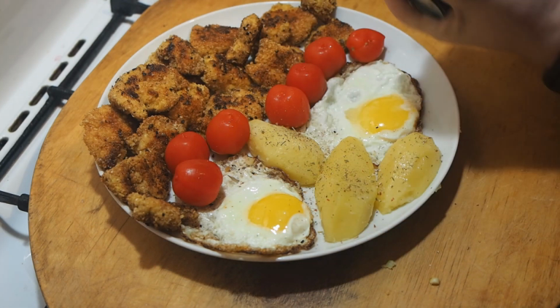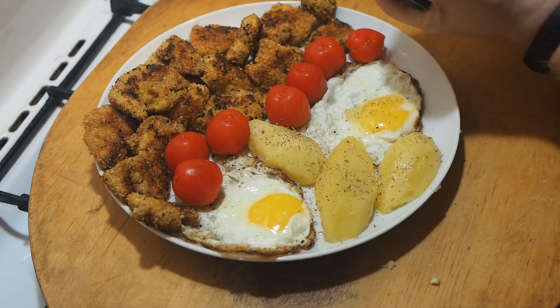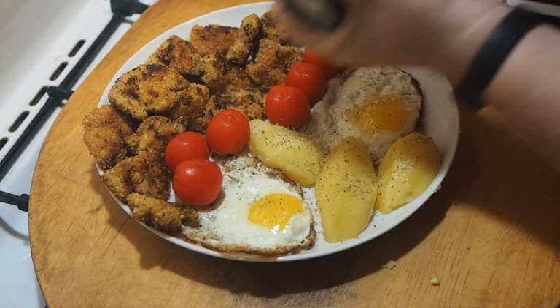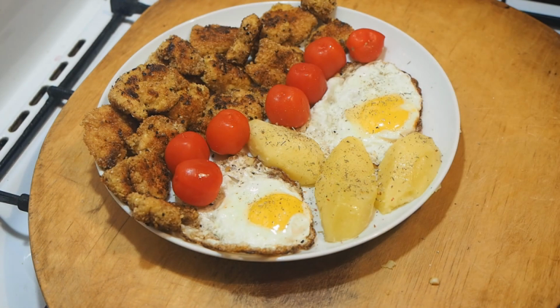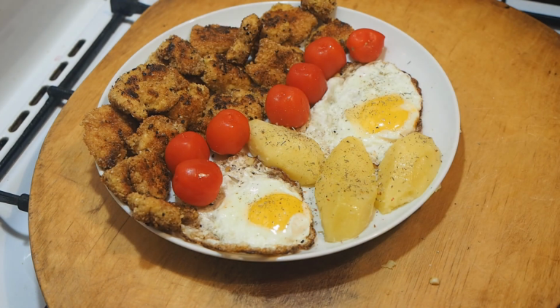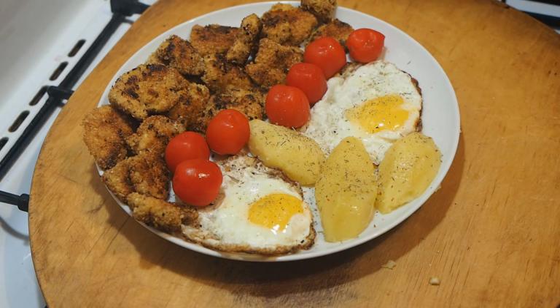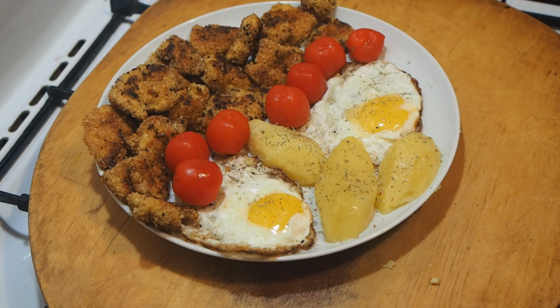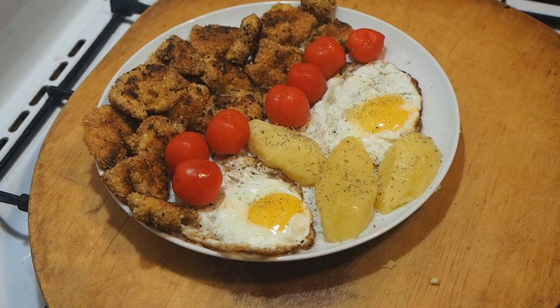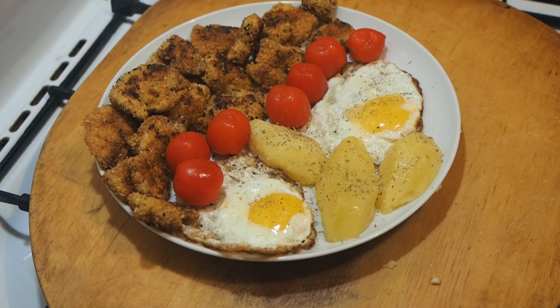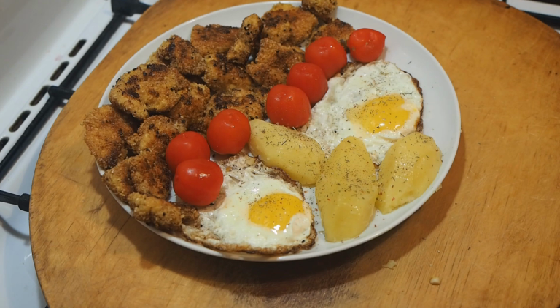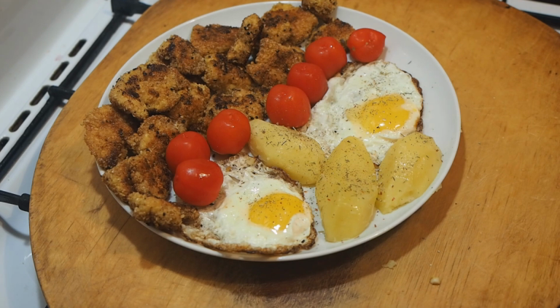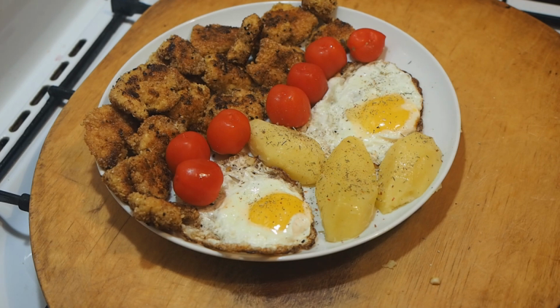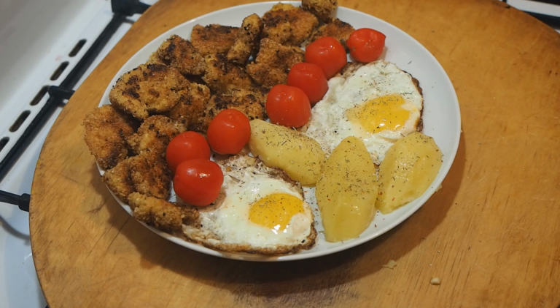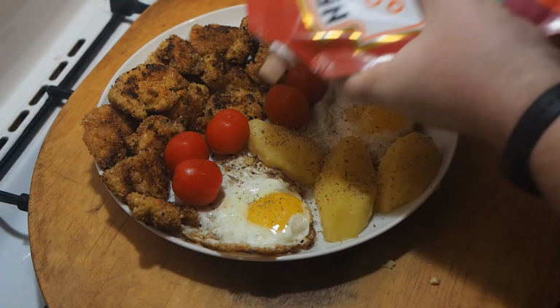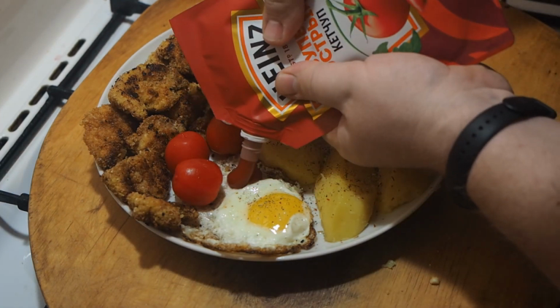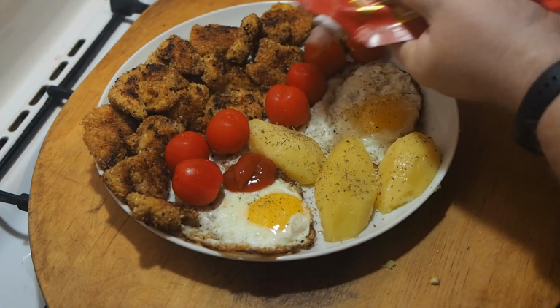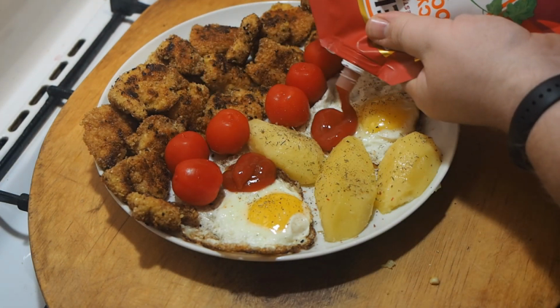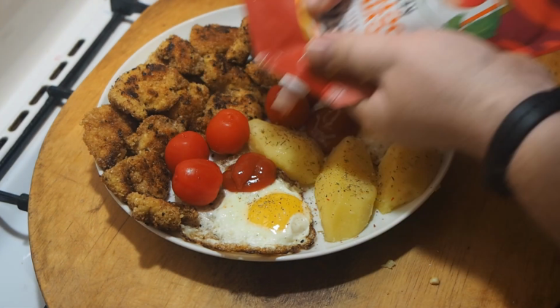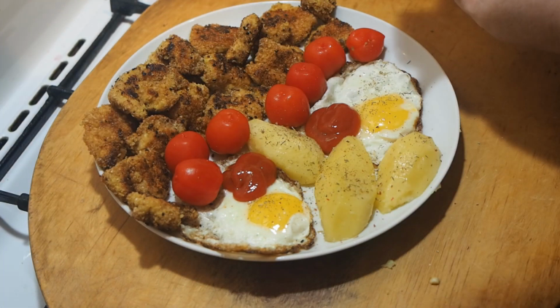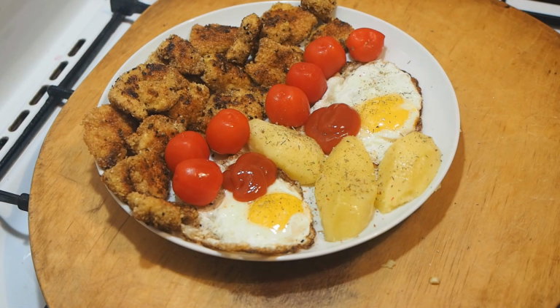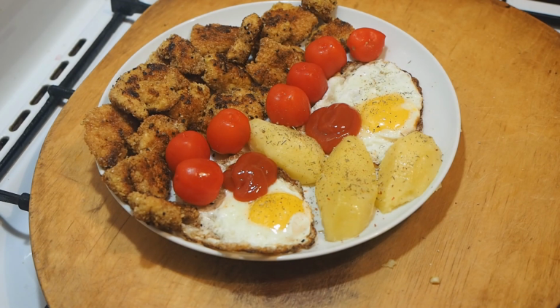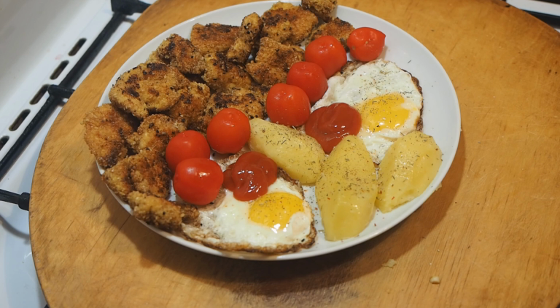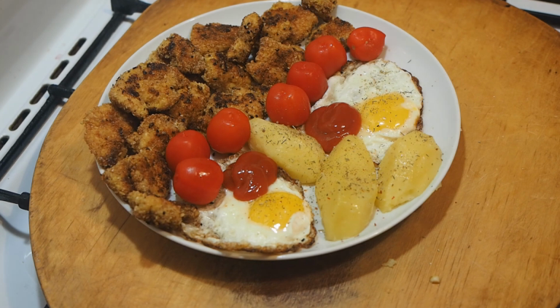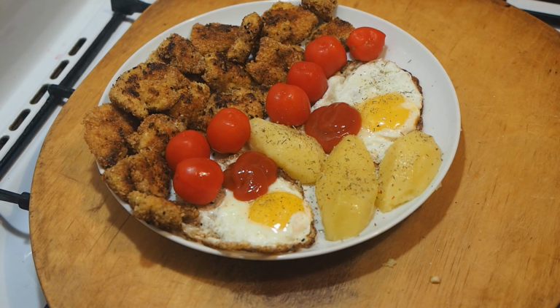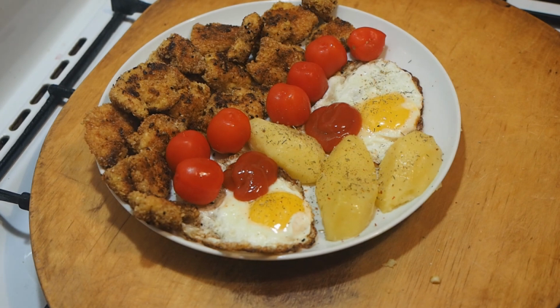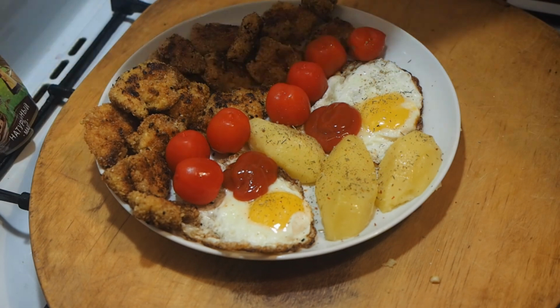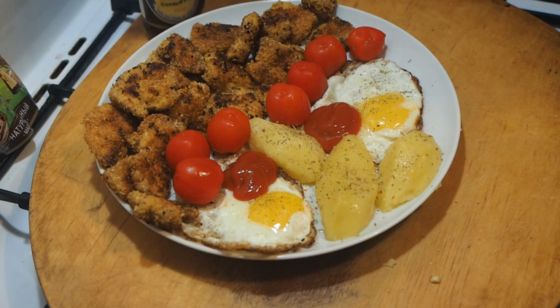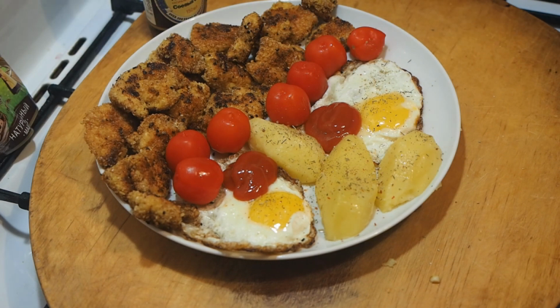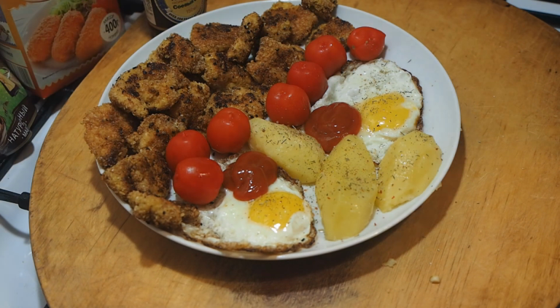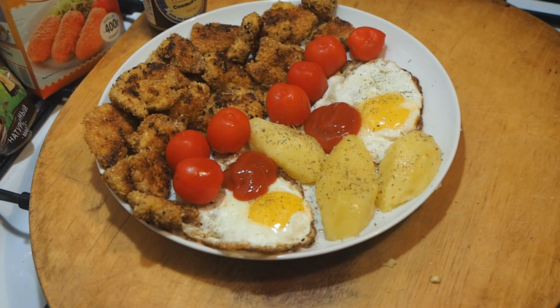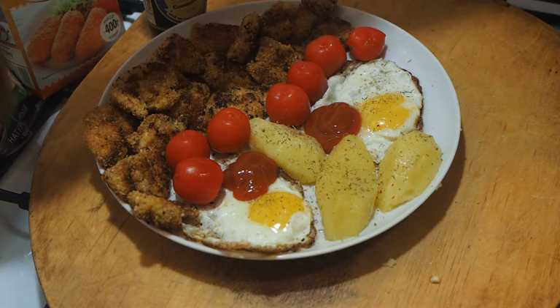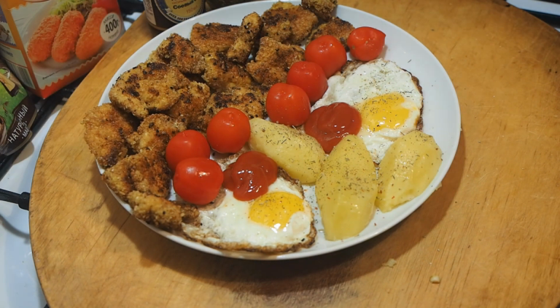Then an egg and thoroughly in breadcrumbs, pressing them with the flat side of the knife. After that, spread the nuggets to dry on wax paper so the breading will hold better, and fry in a large amount of oil.